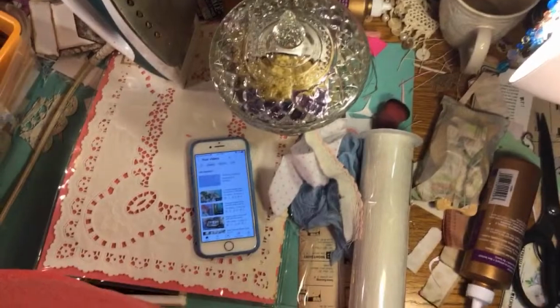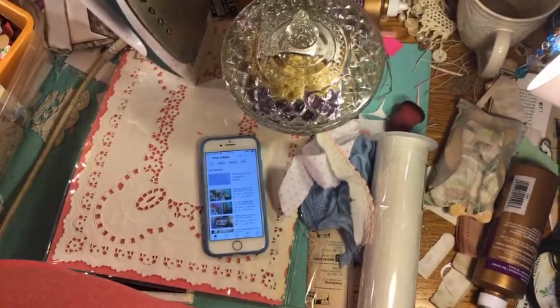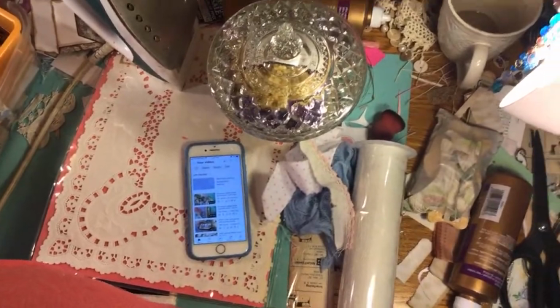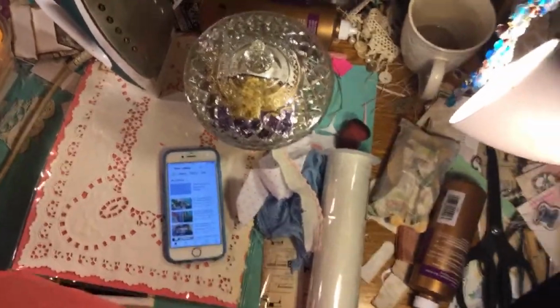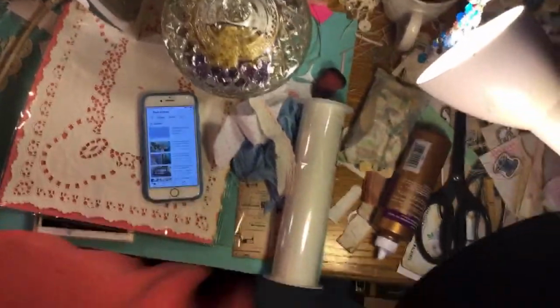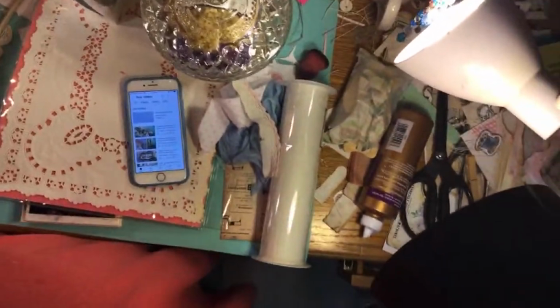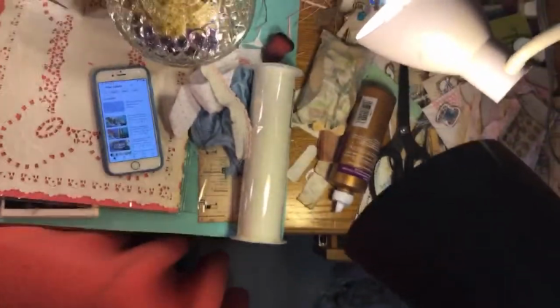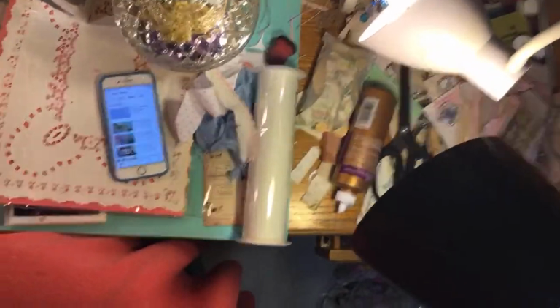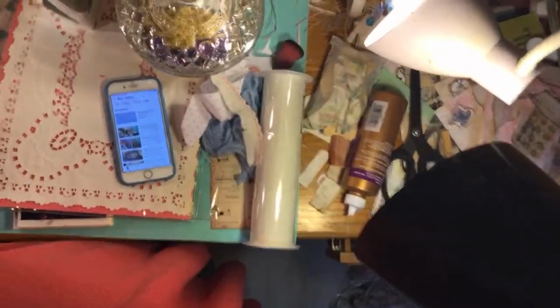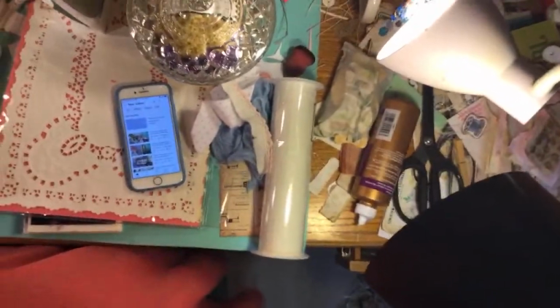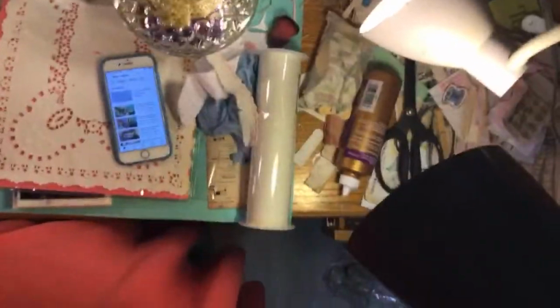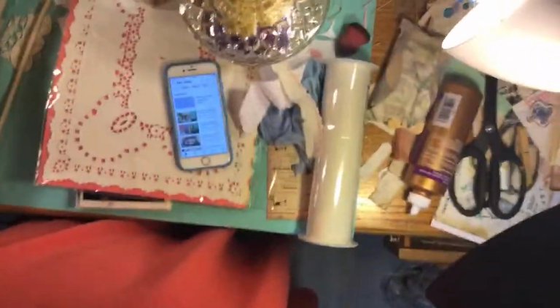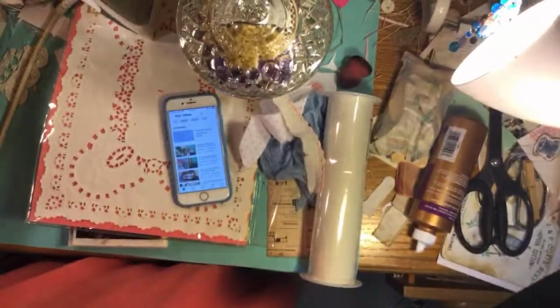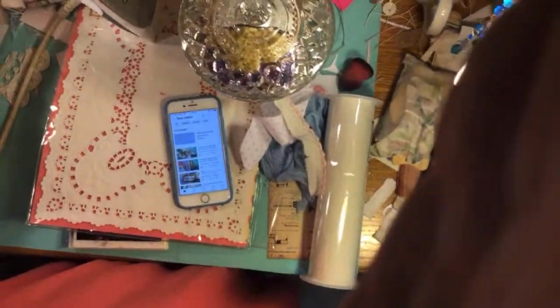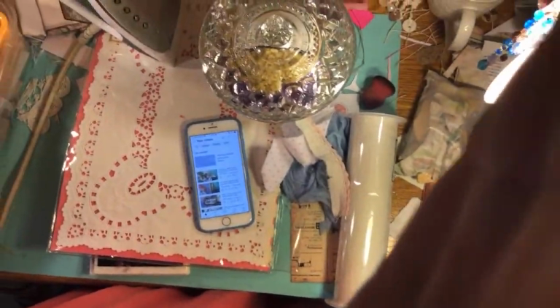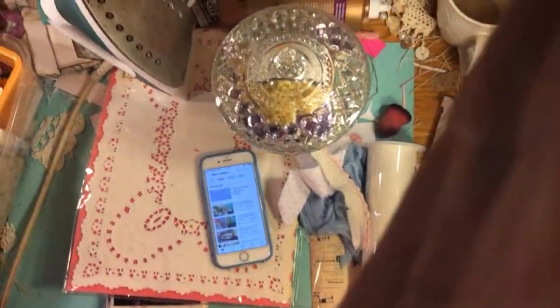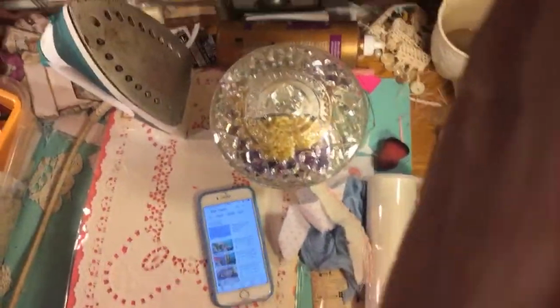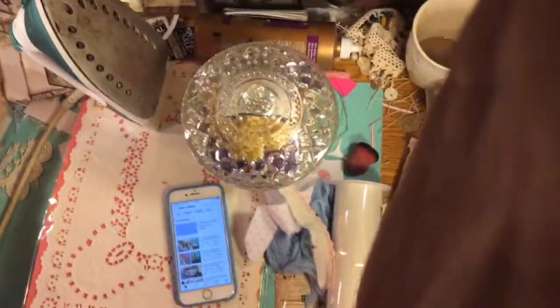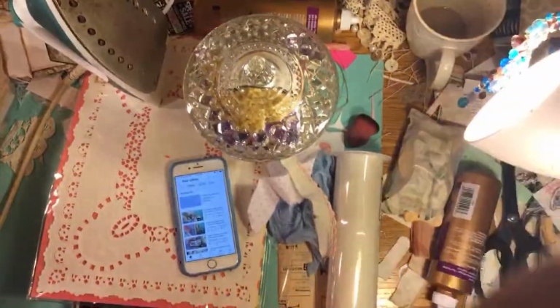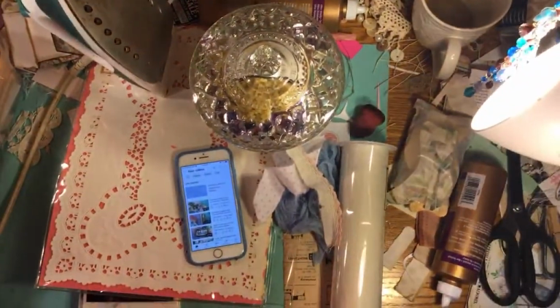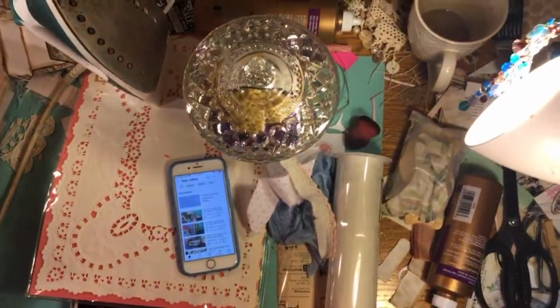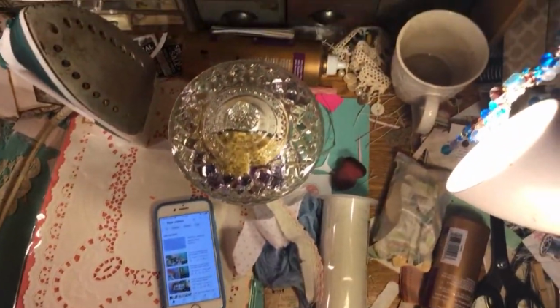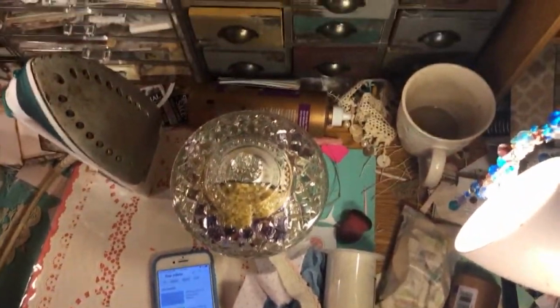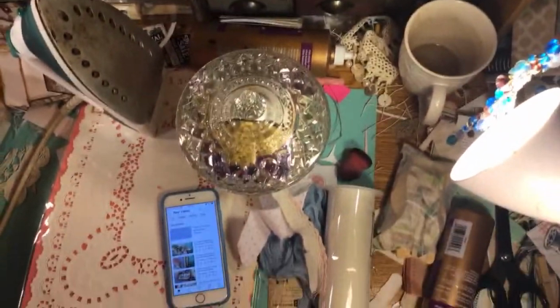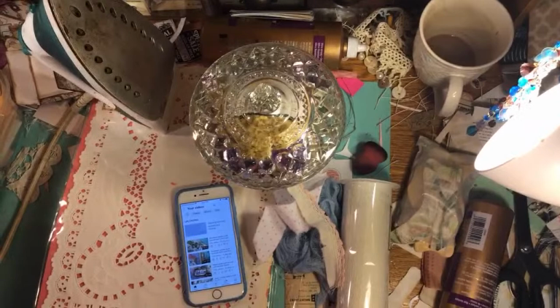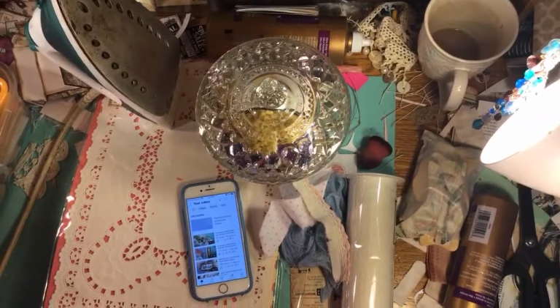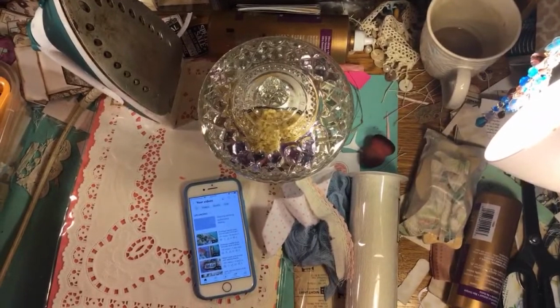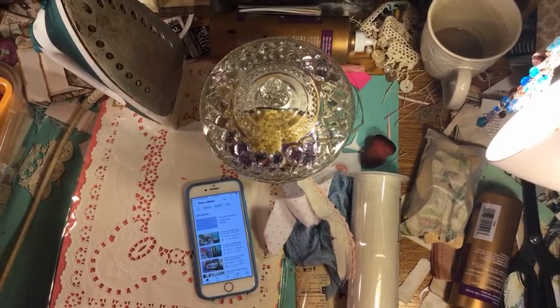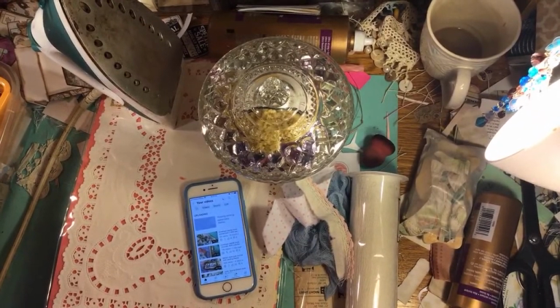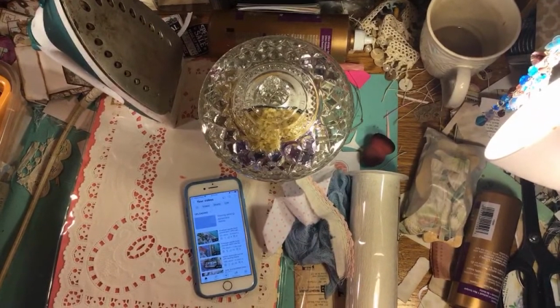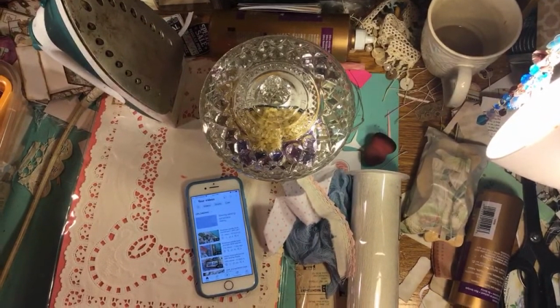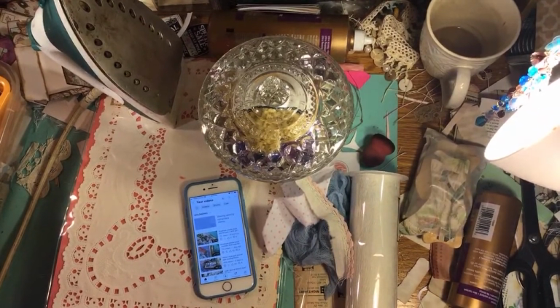I took out the lock, at least. My iron is hot. I got the wax, everything.